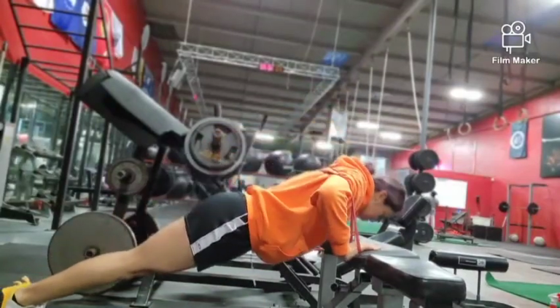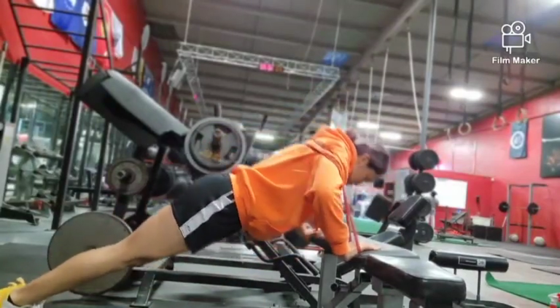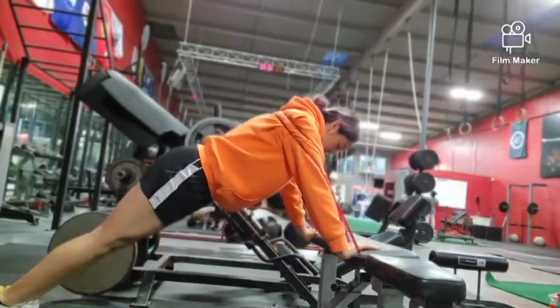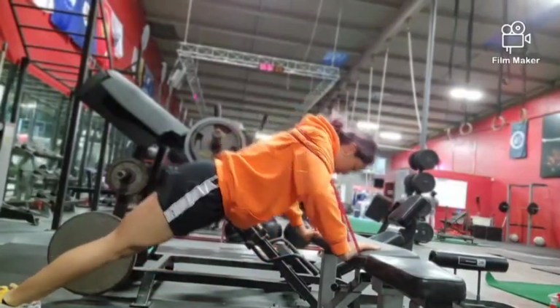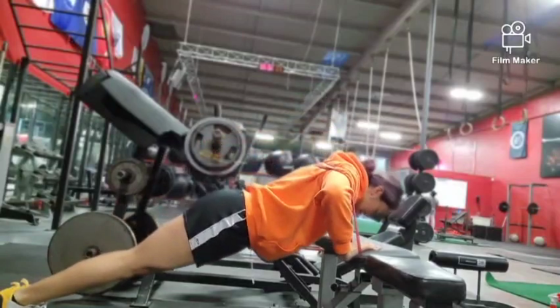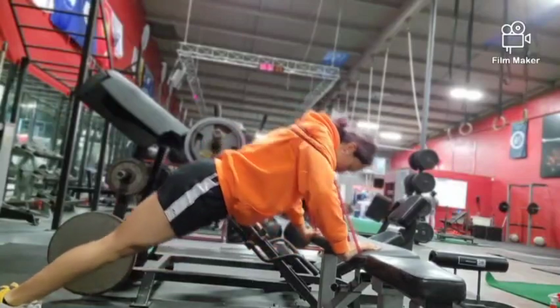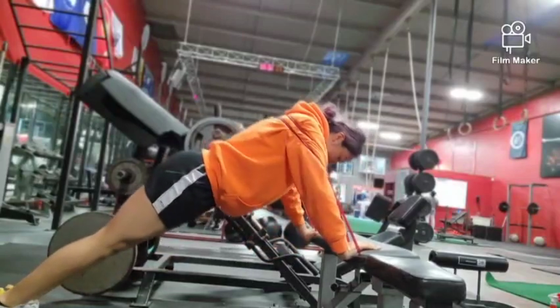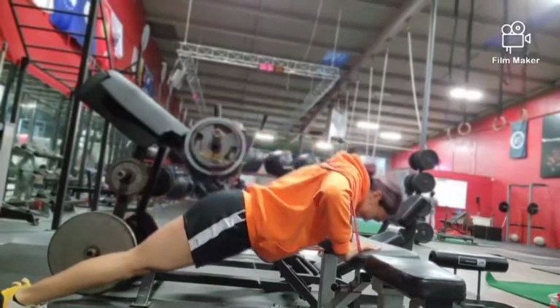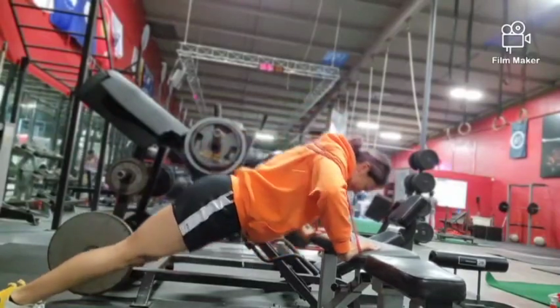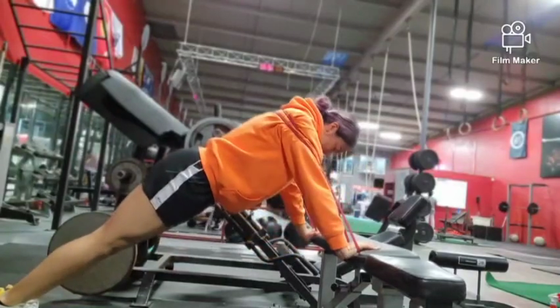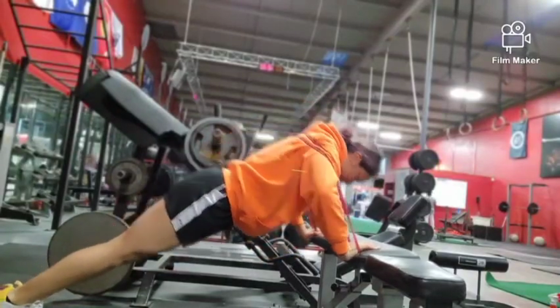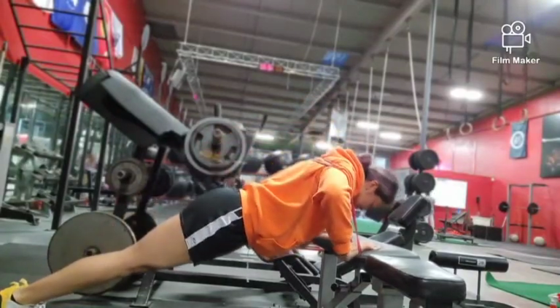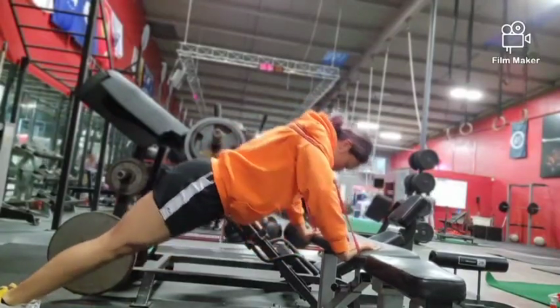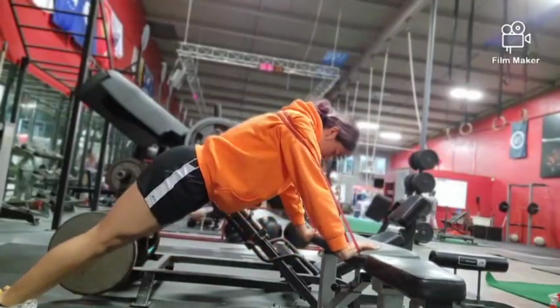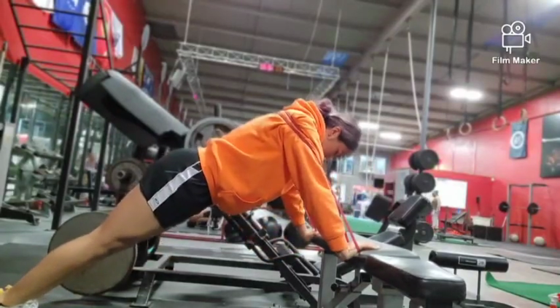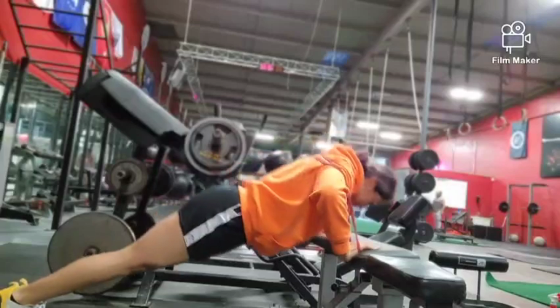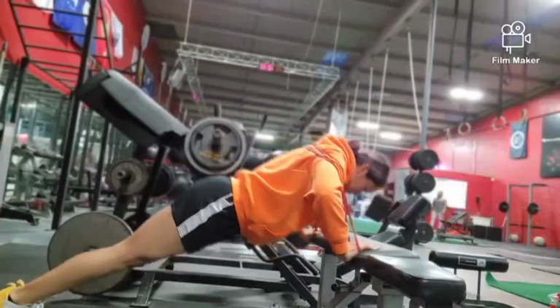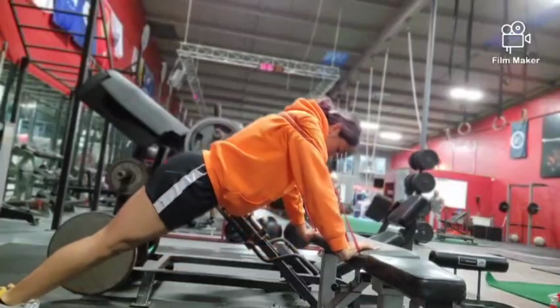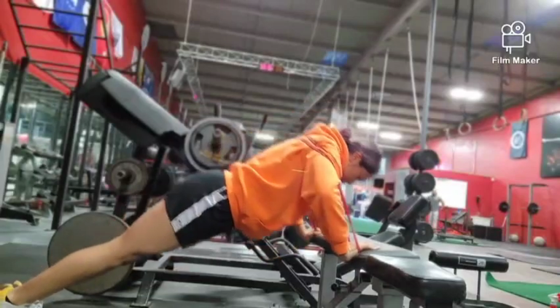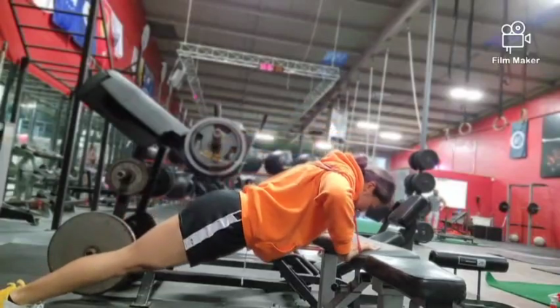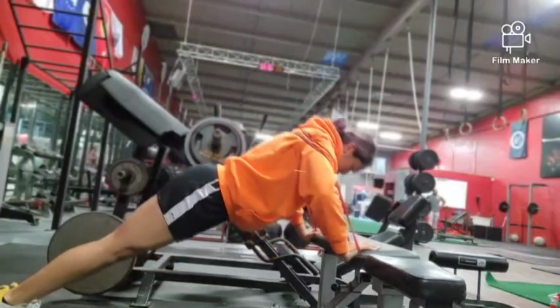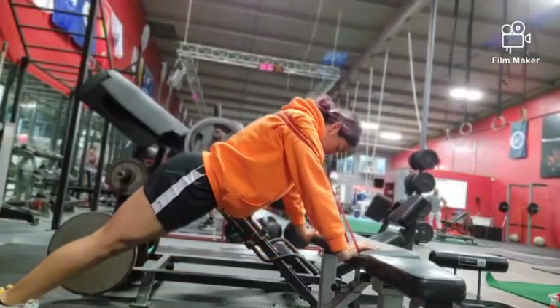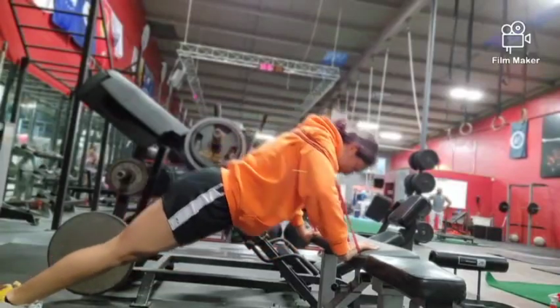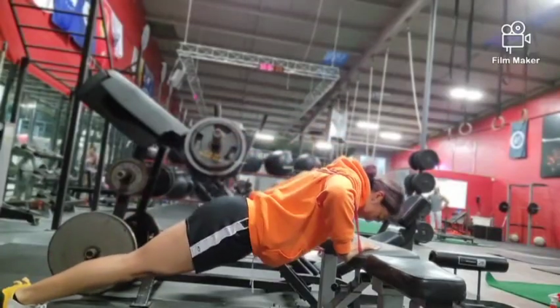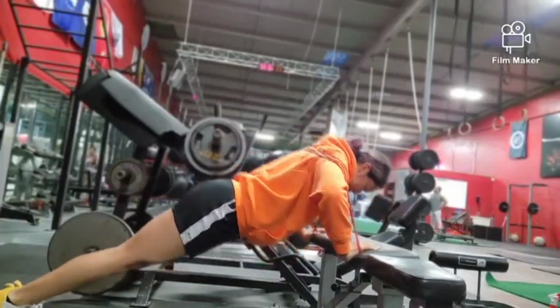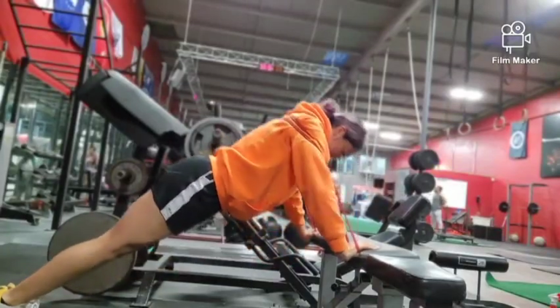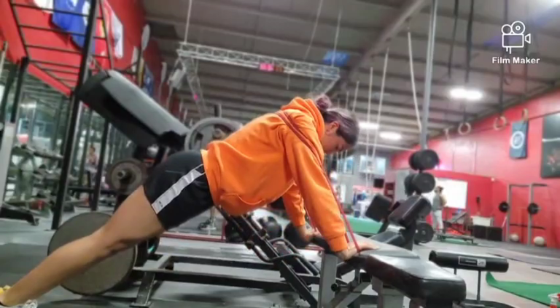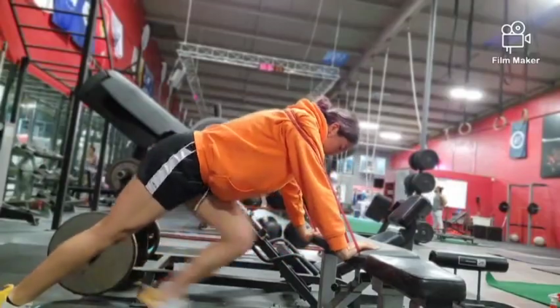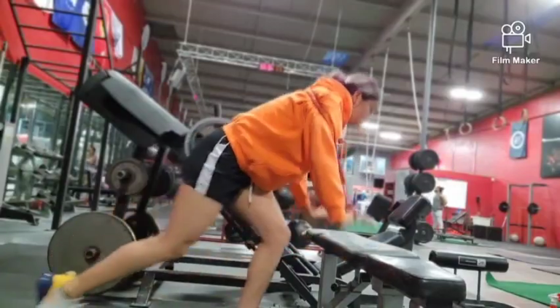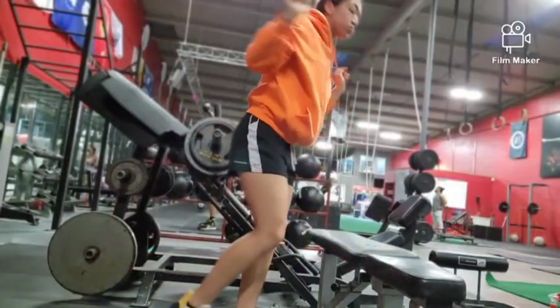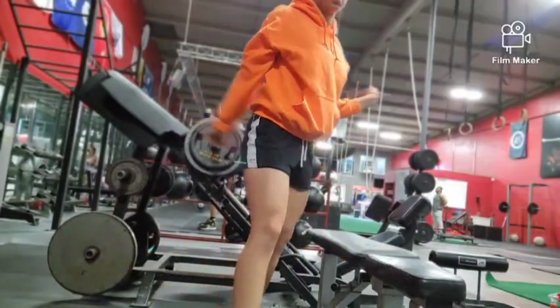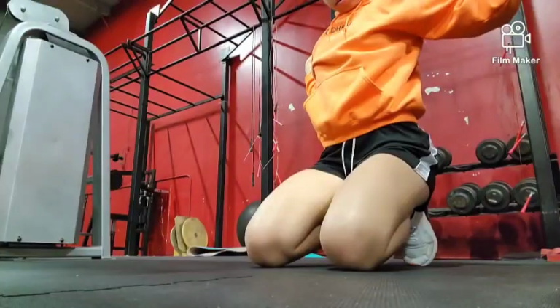The second variation is going to be inclined push-ups with the band. Place the band behind your back and under your palms. Find a bench or a box, put your hands on it, and complete a regular push-up targeting your abdominal muscles, your pectoralis major, and deltoids and trapezius.